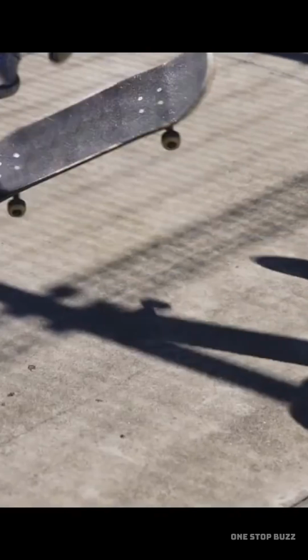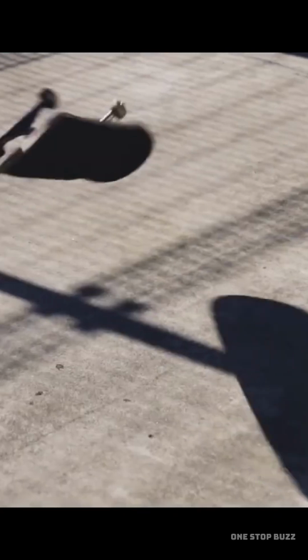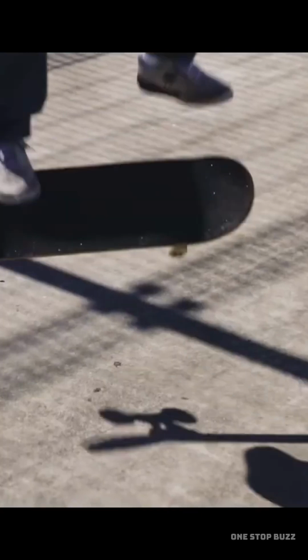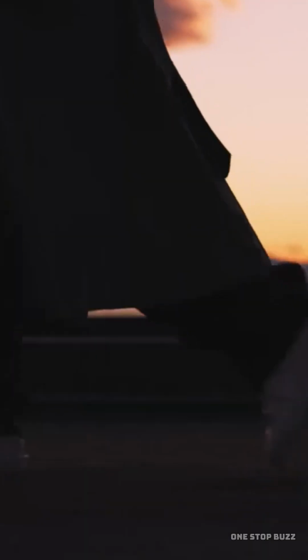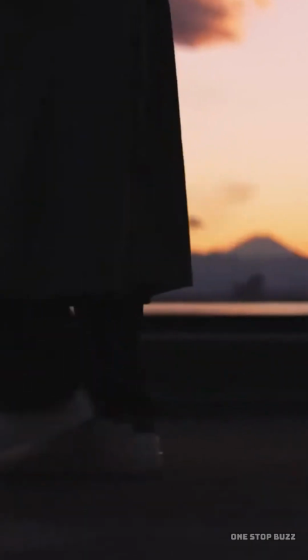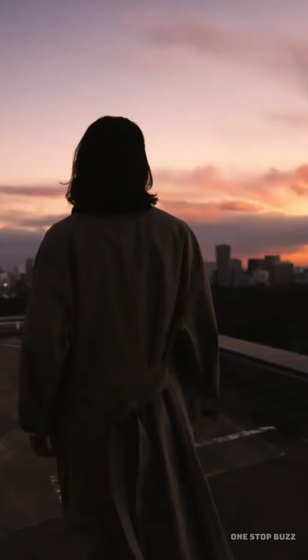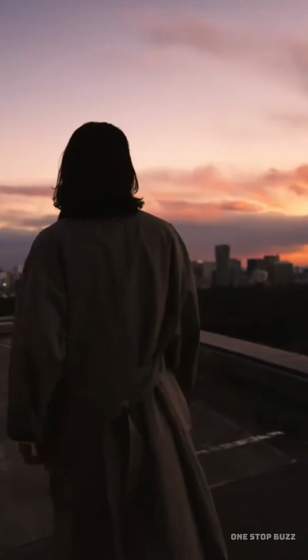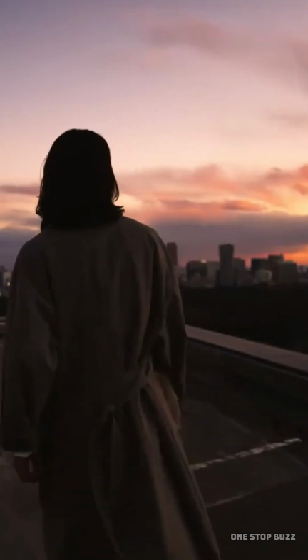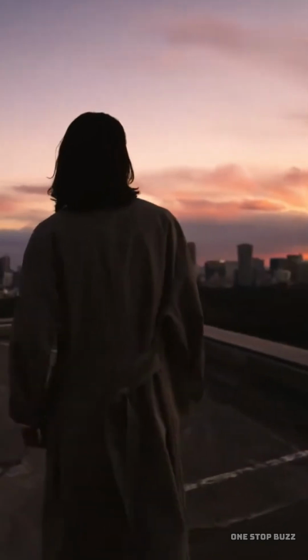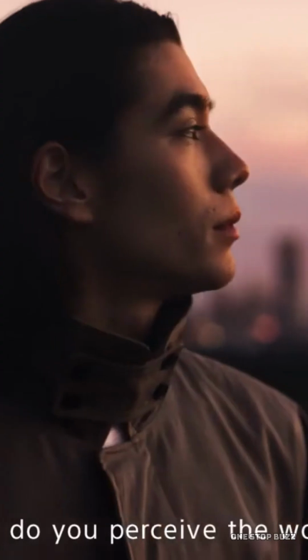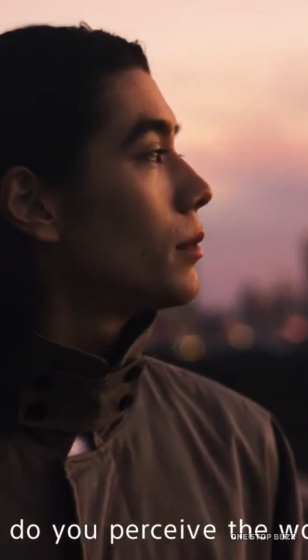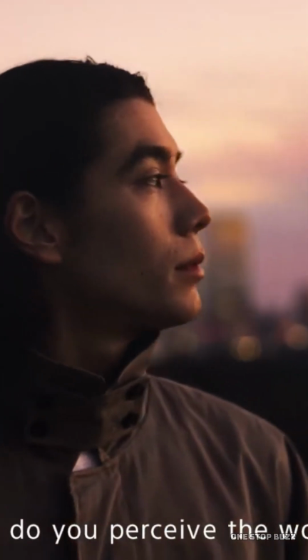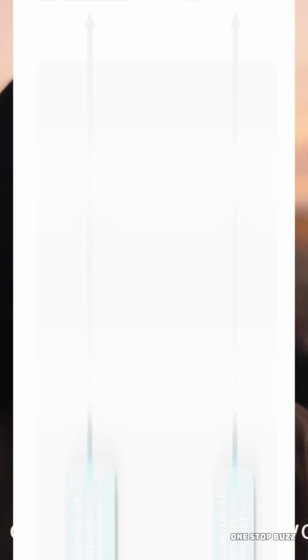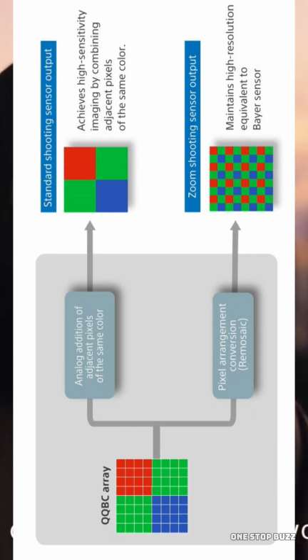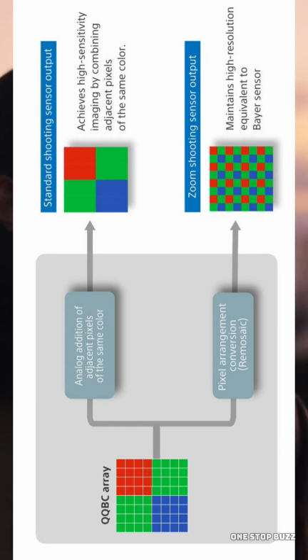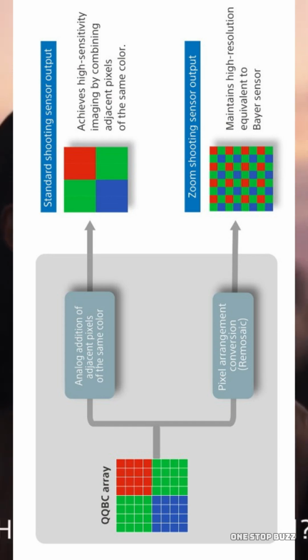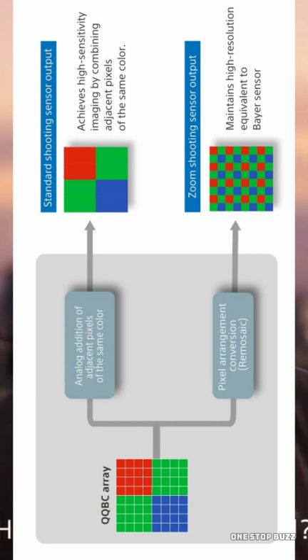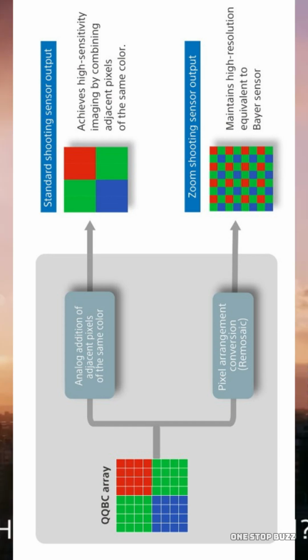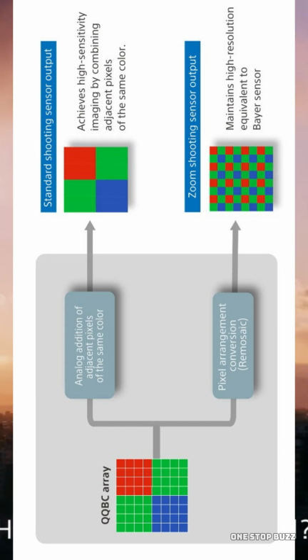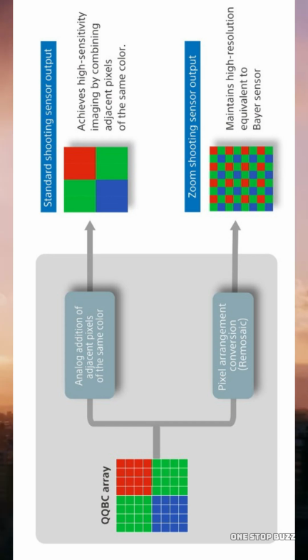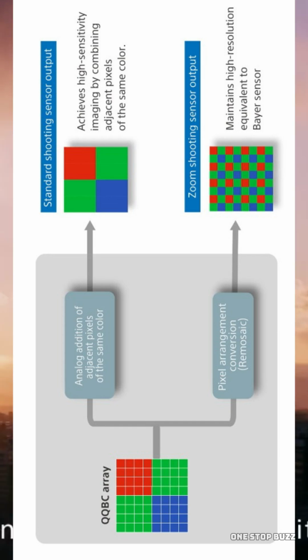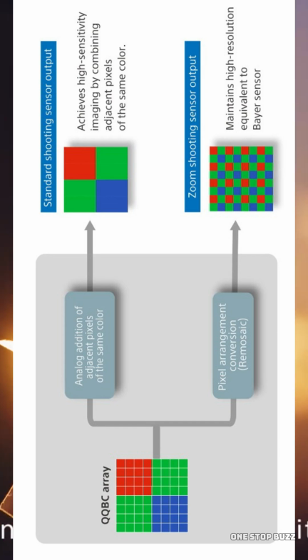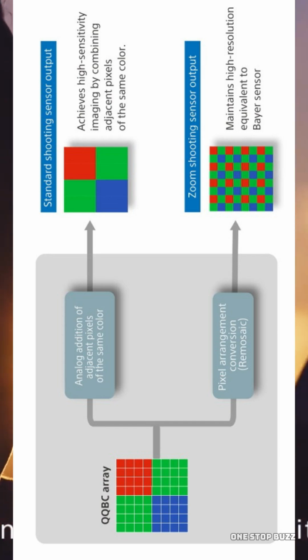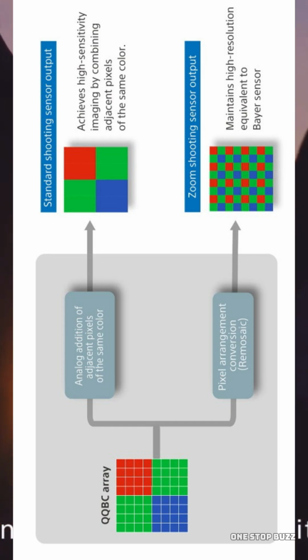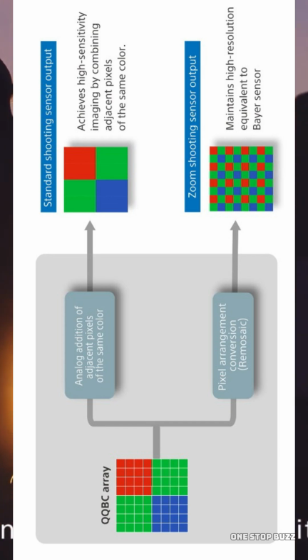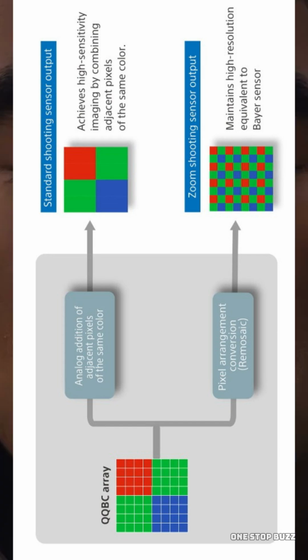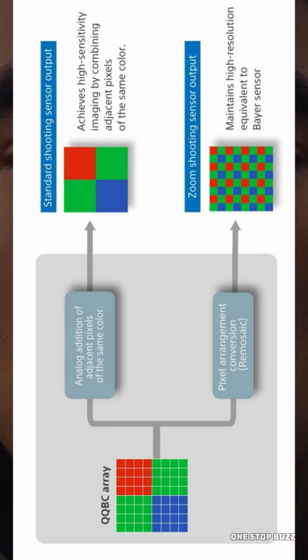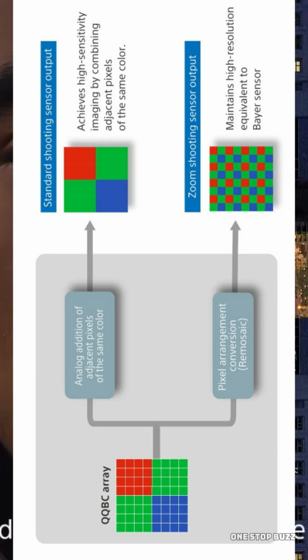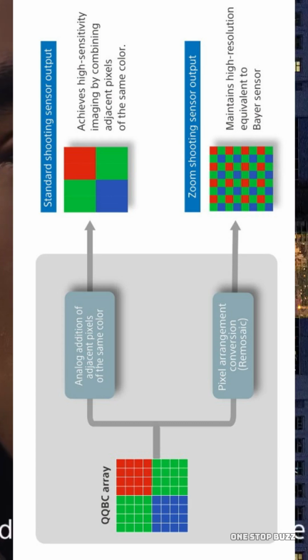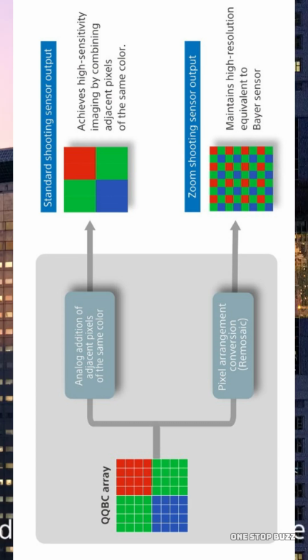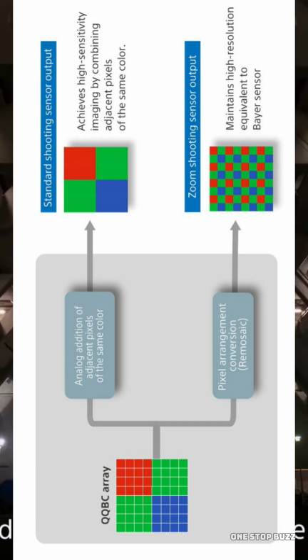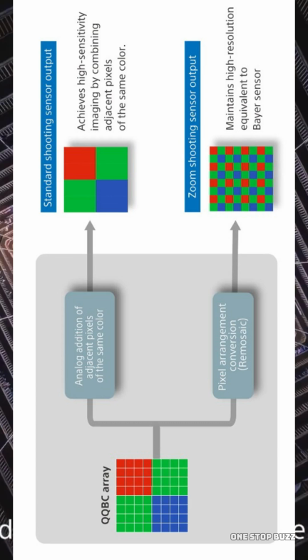Think of it as a sensor with a split personality in the best way possible. It uses a quad-bayer pixel arrangement. When you are shooting in bright daylight, the tiny pixels work independently to capture huge amounts of detail.